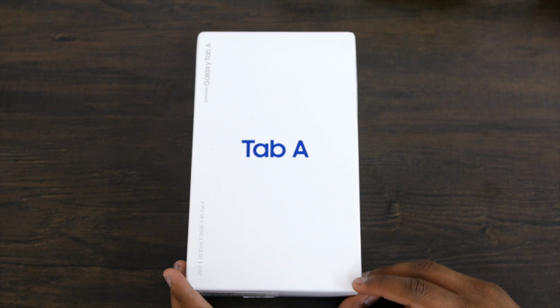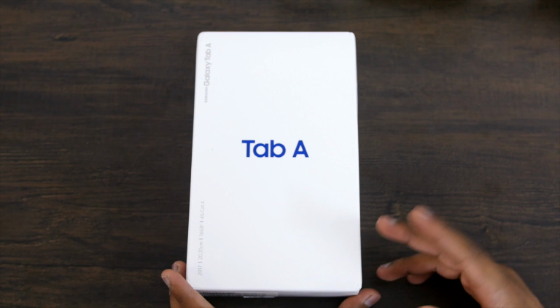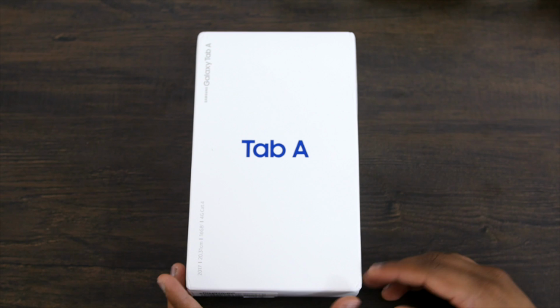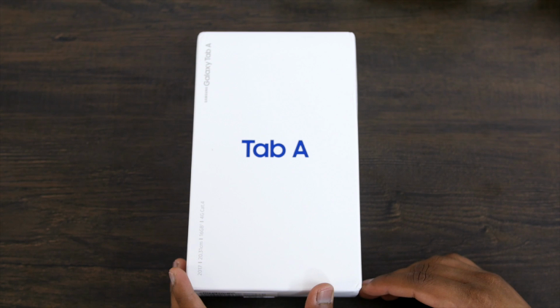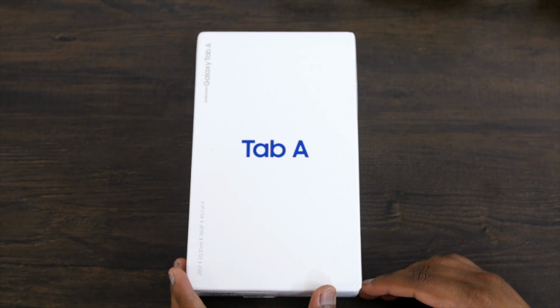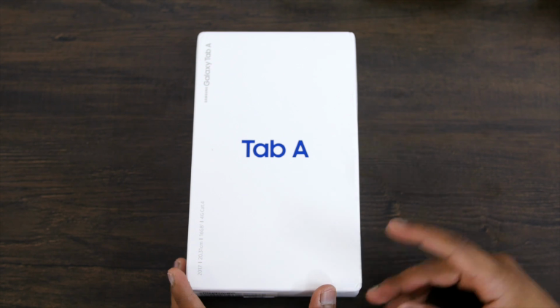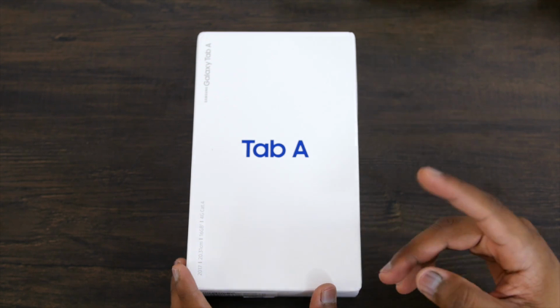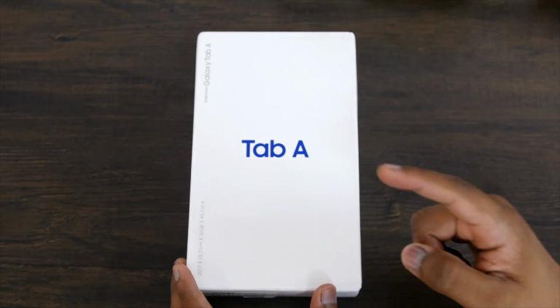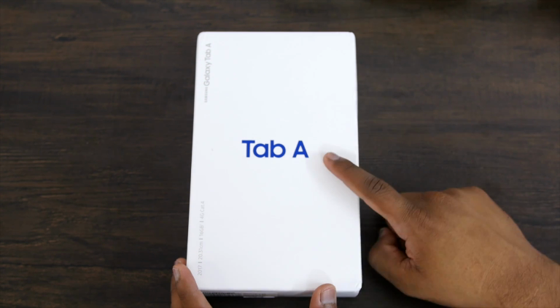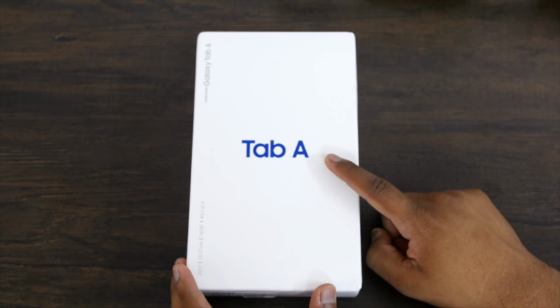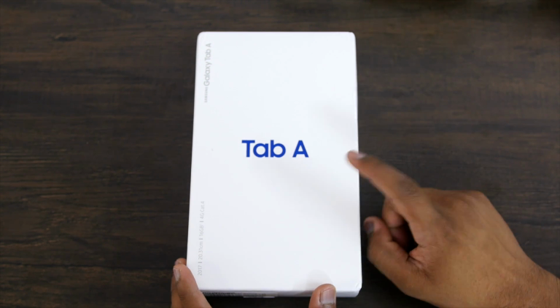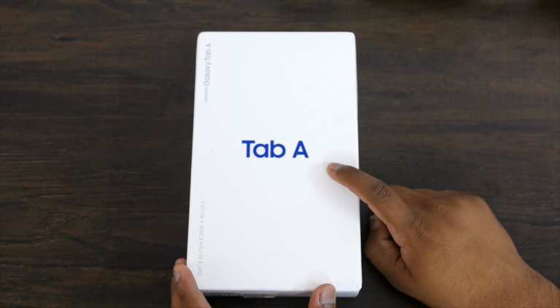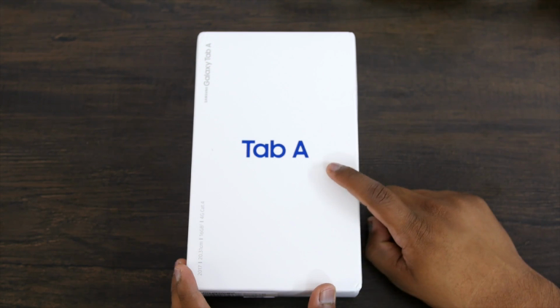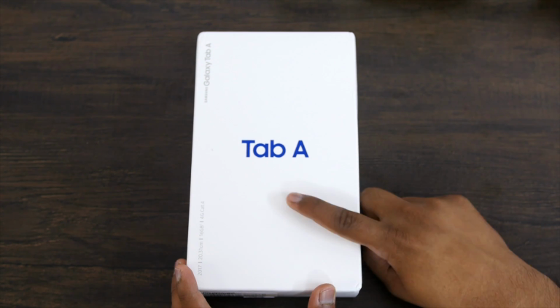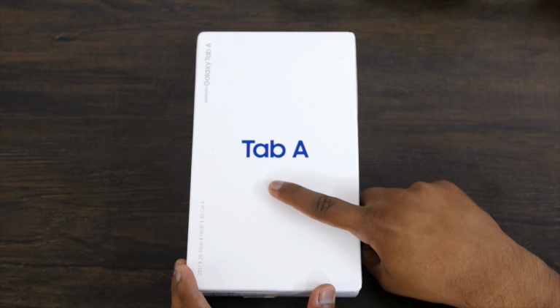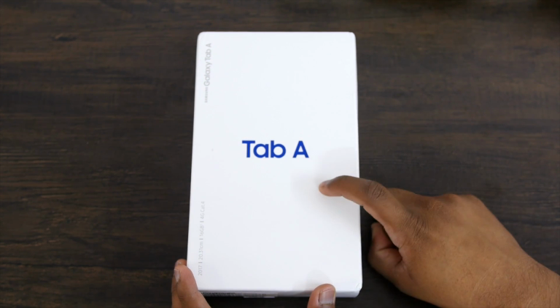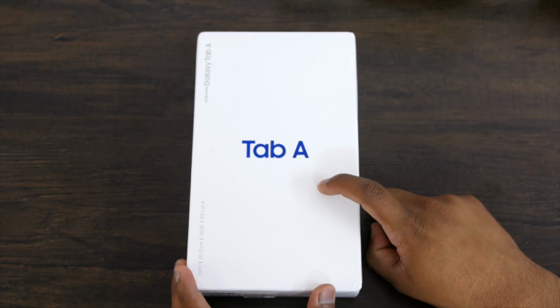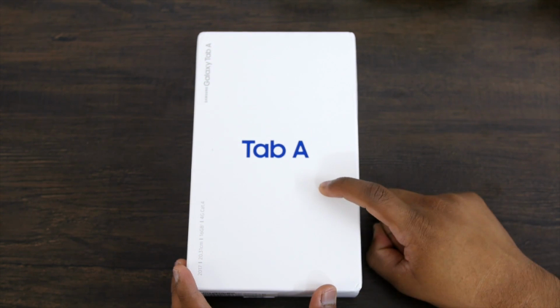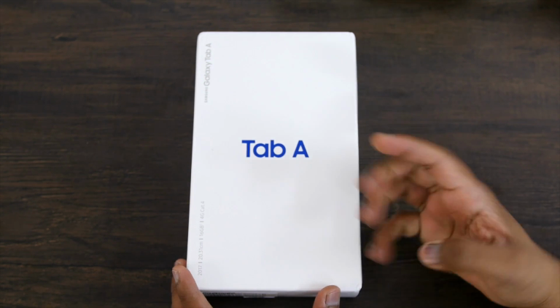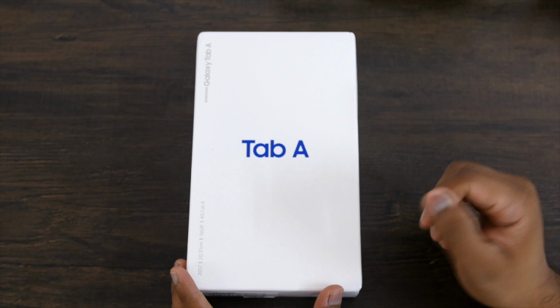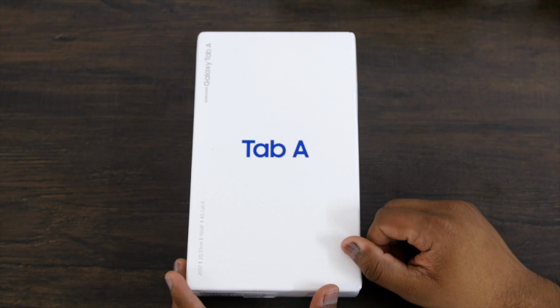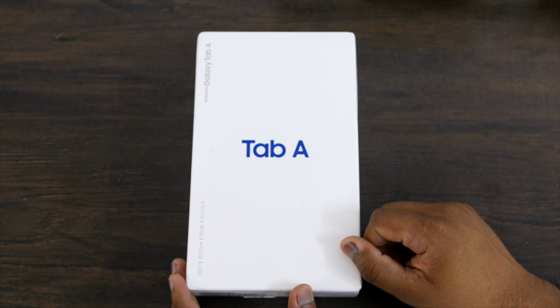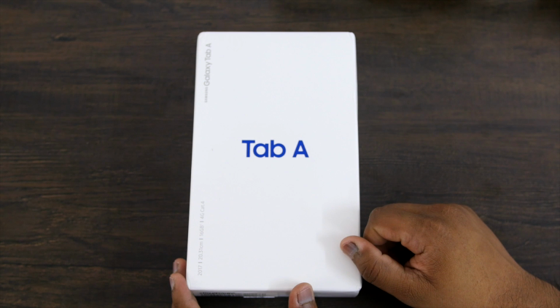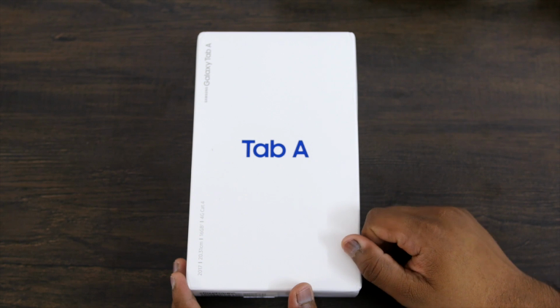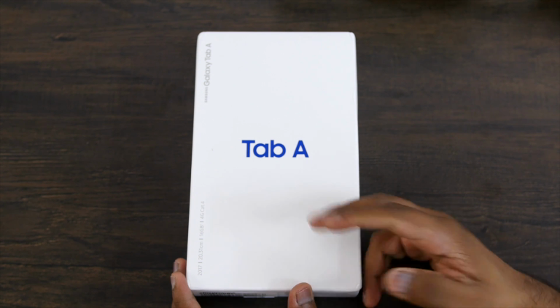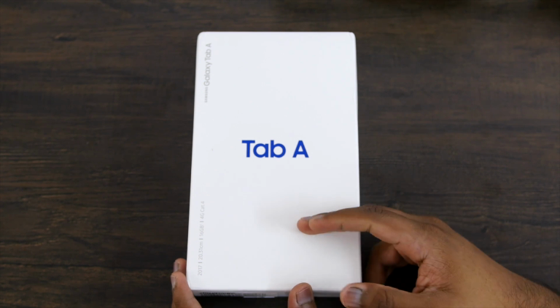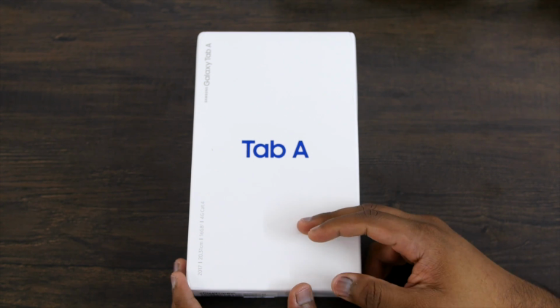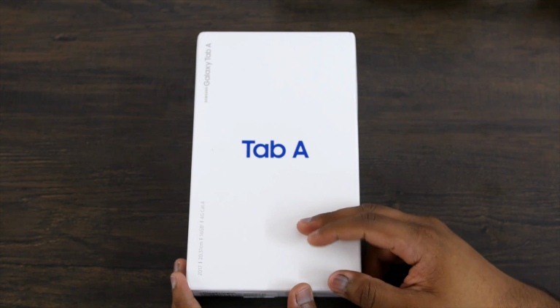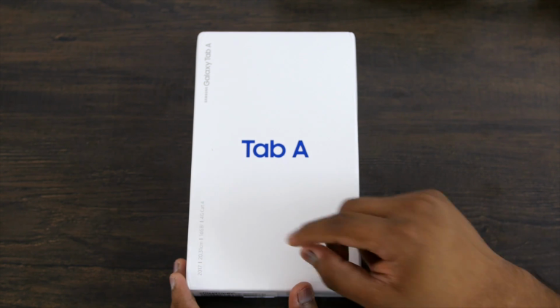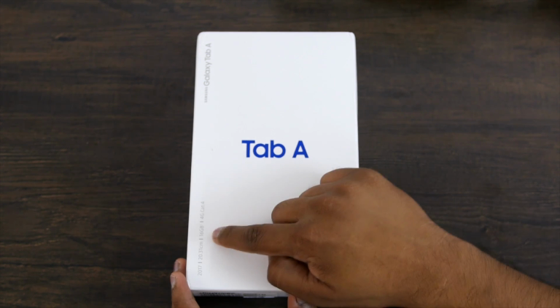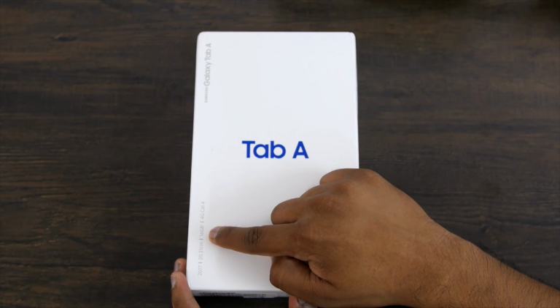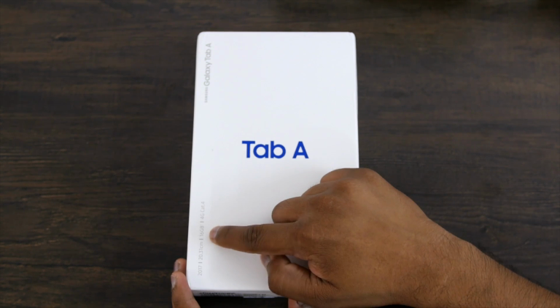Hey guys, this is Saurabh Nahar and in this video let's unbox the Samsung Galaxy Tab A. This is the 2017 variant of the budget tab lineup from Samsung.